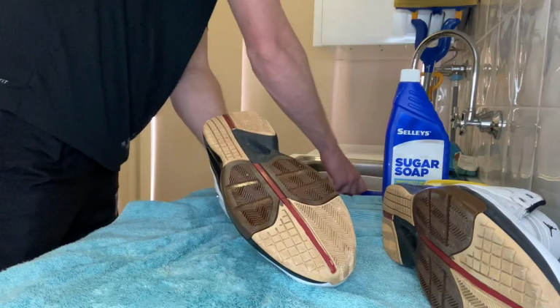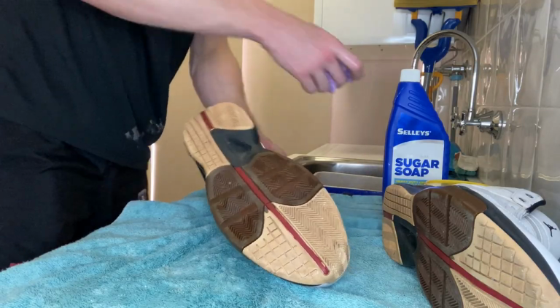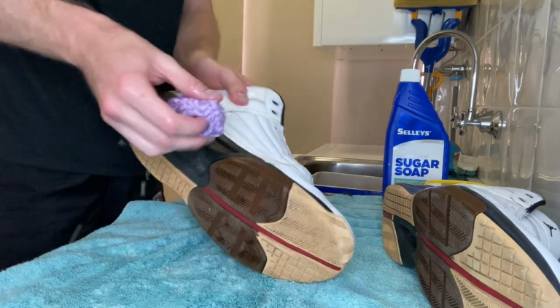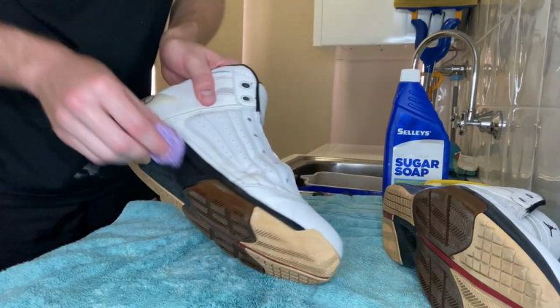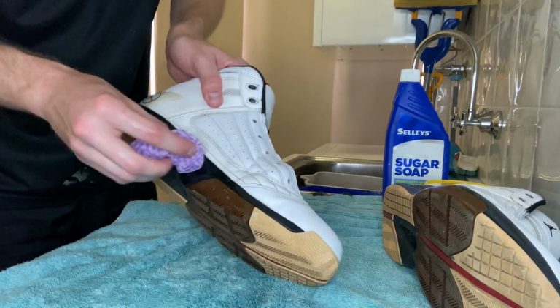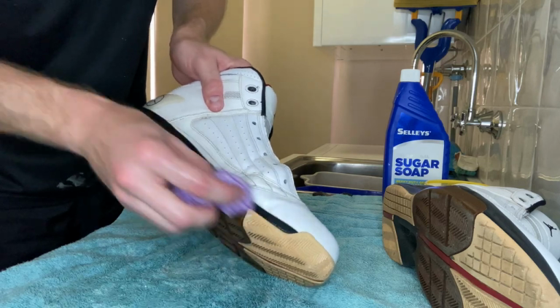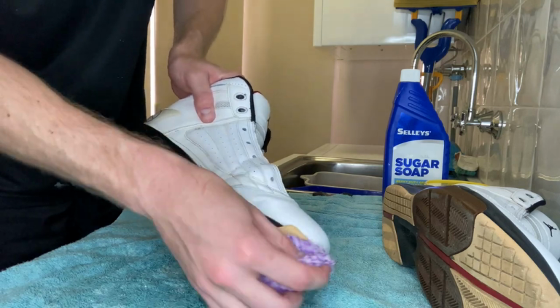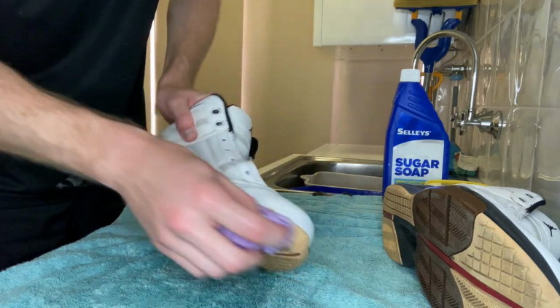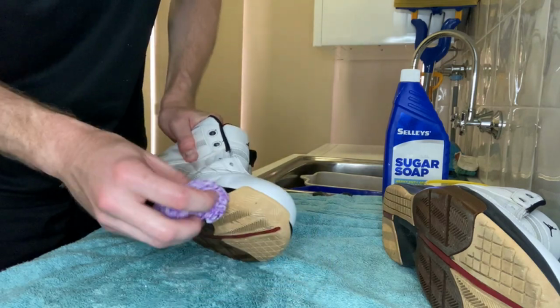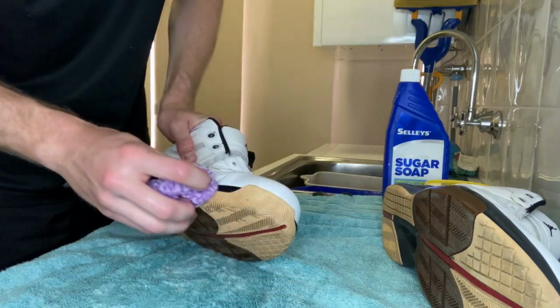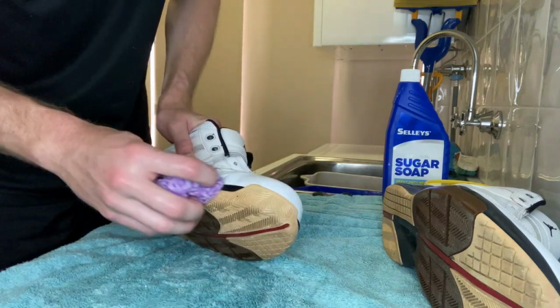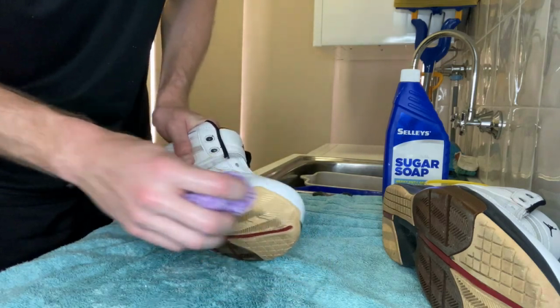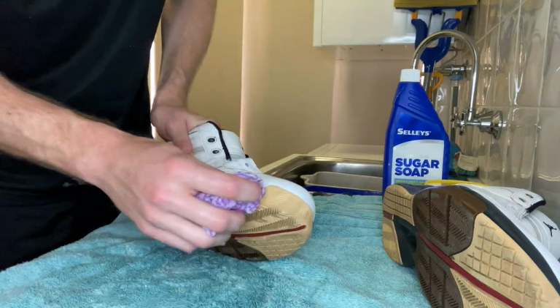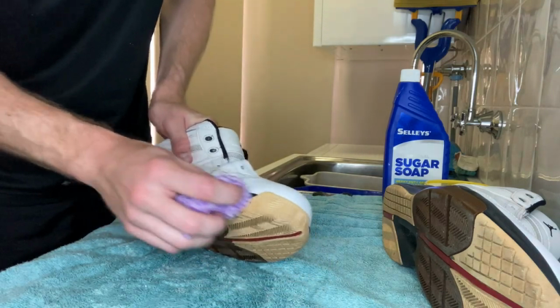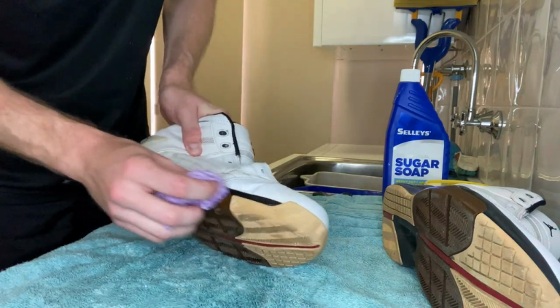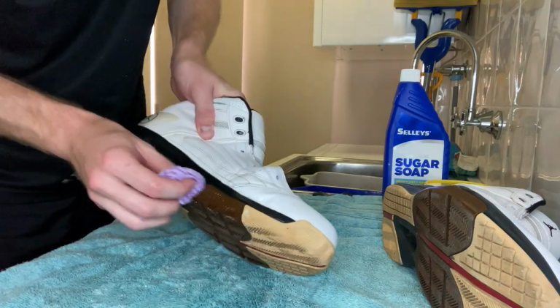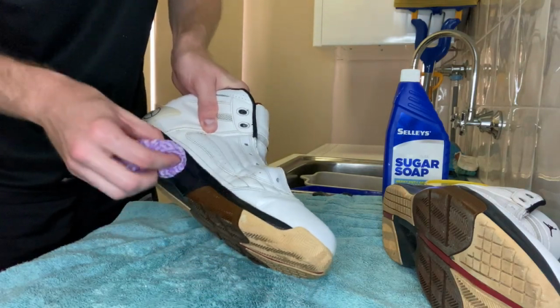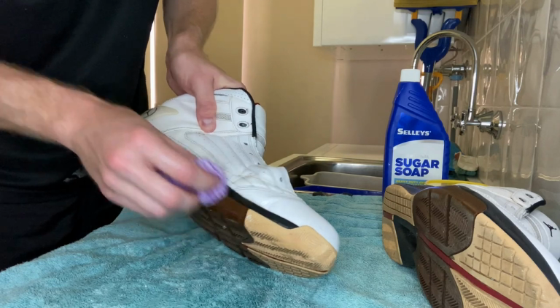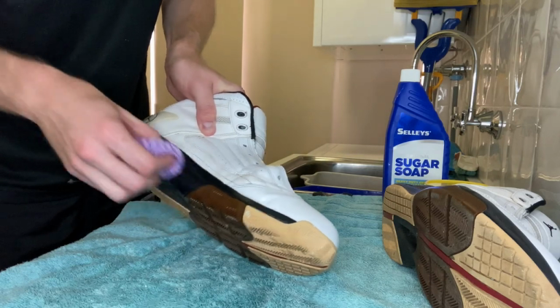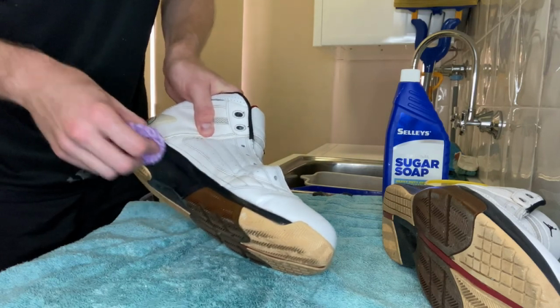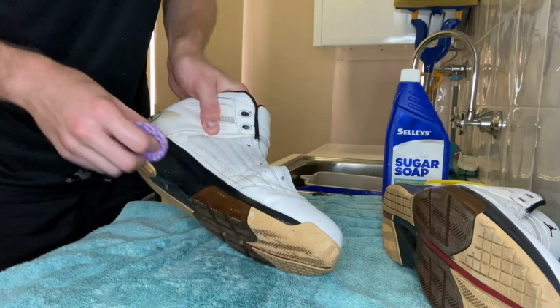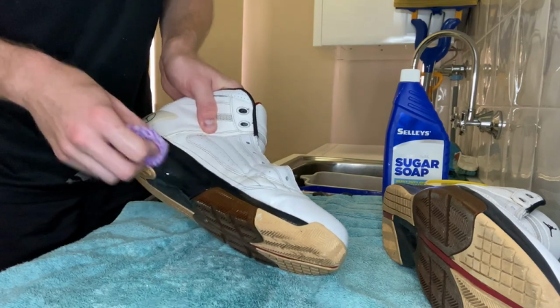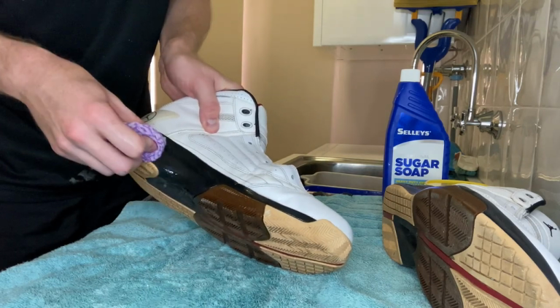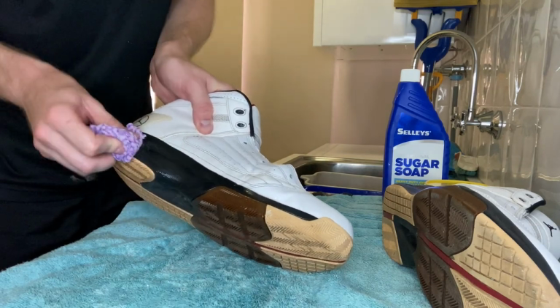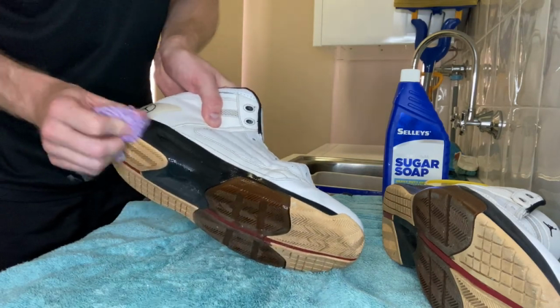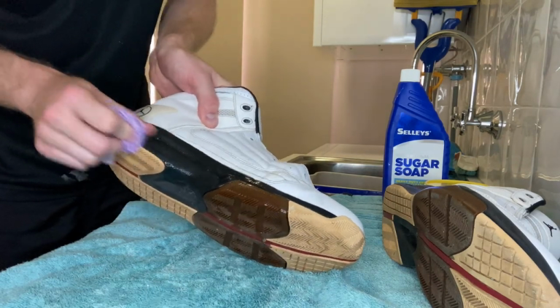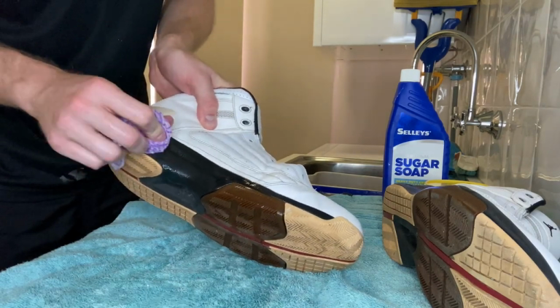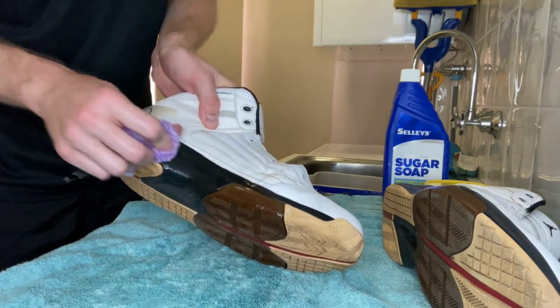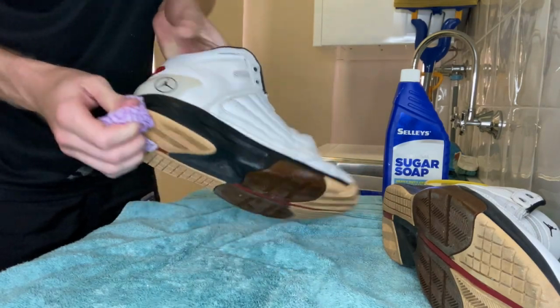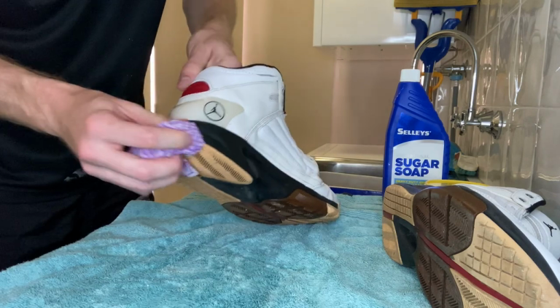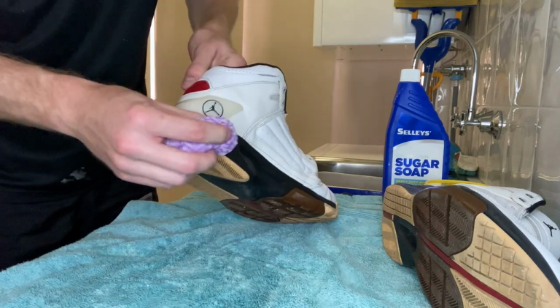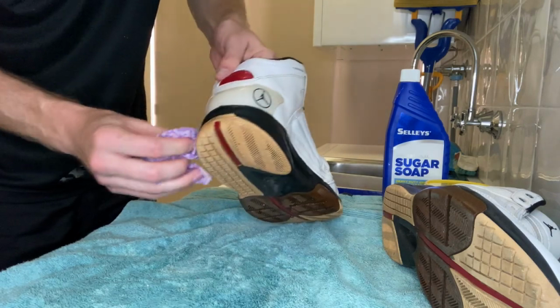It's really important to clean the soles of the shoes as well. I always typically do this last after I've done the main surface of the shoe, so I'll give this one a really good scrub. Fortunately in this case there's not too much wrong with the soles, so there's not going to be a lot of work here — just some sugar soap applied.